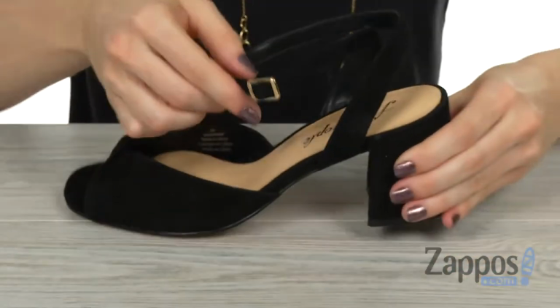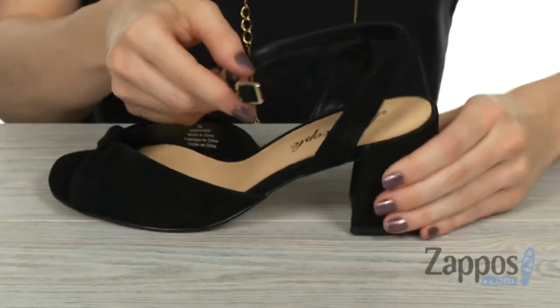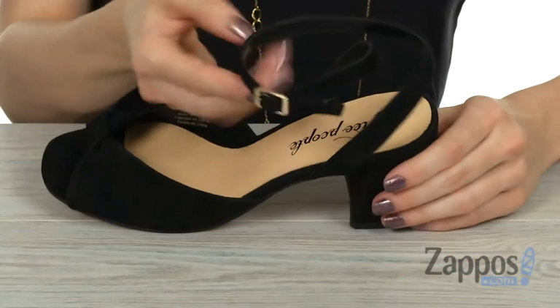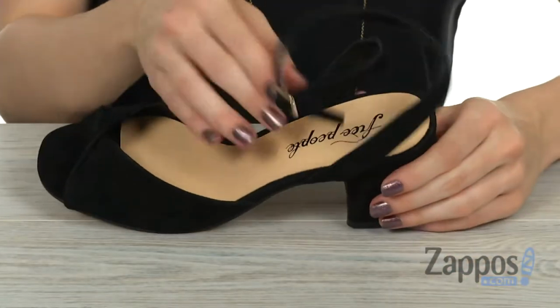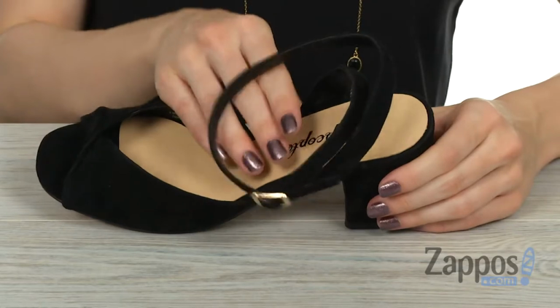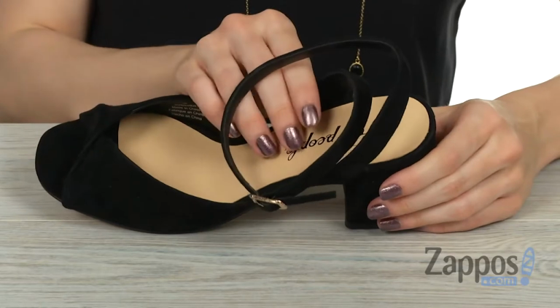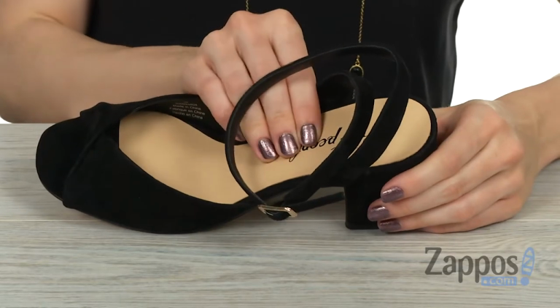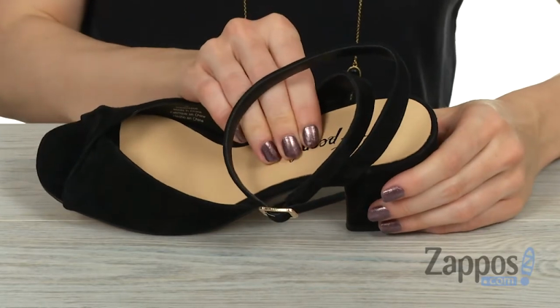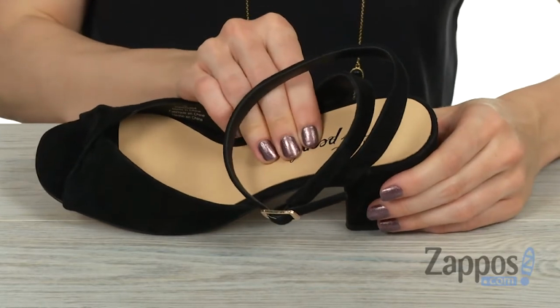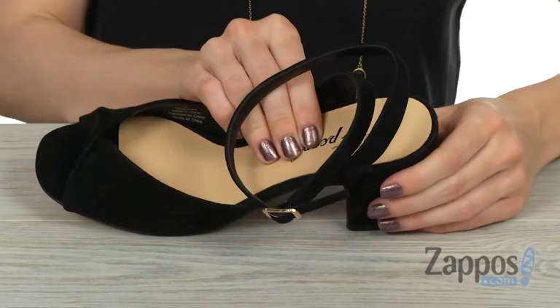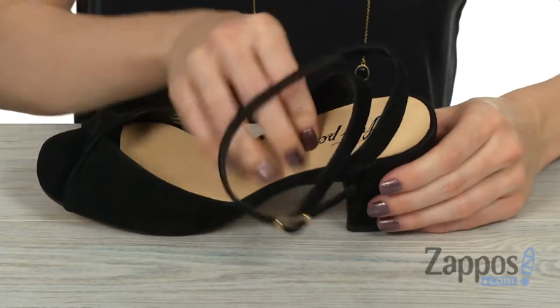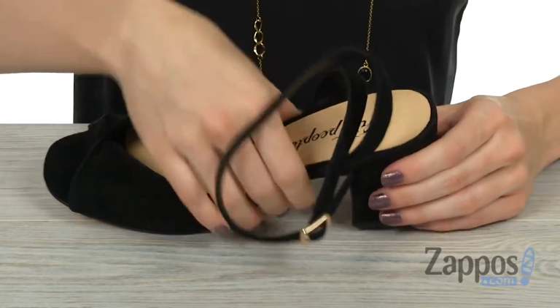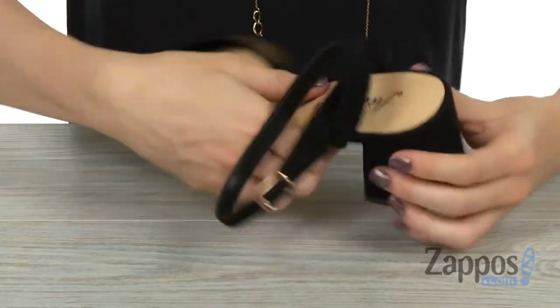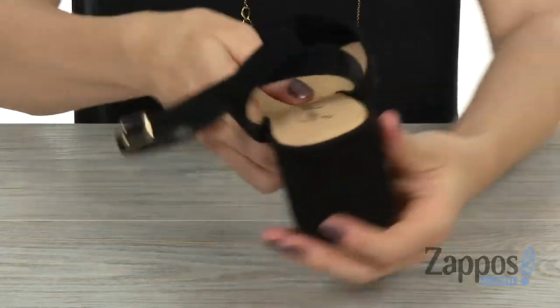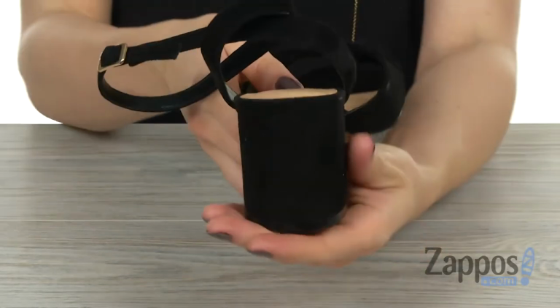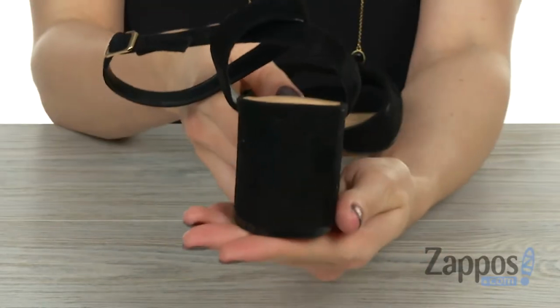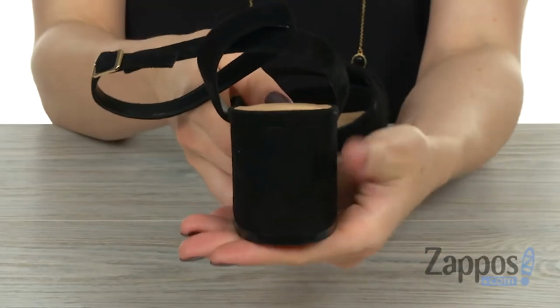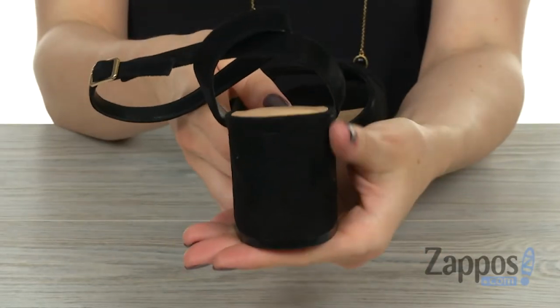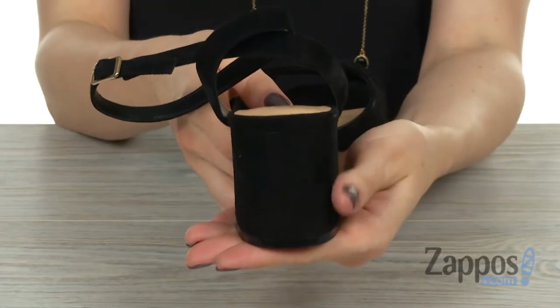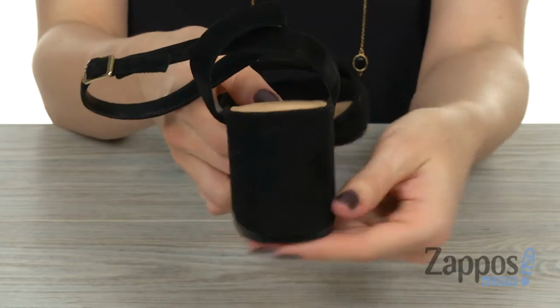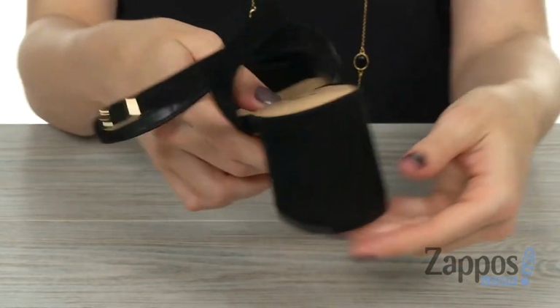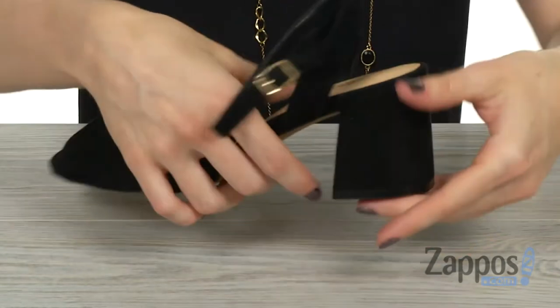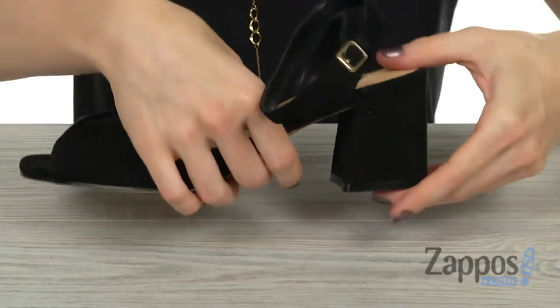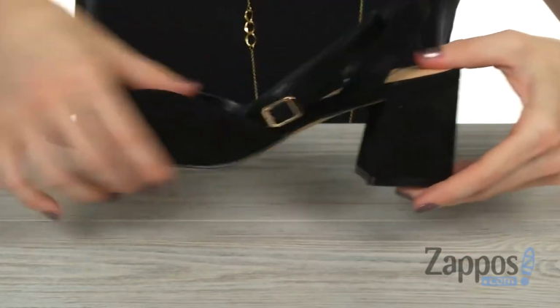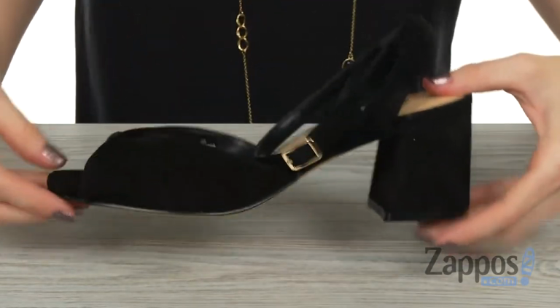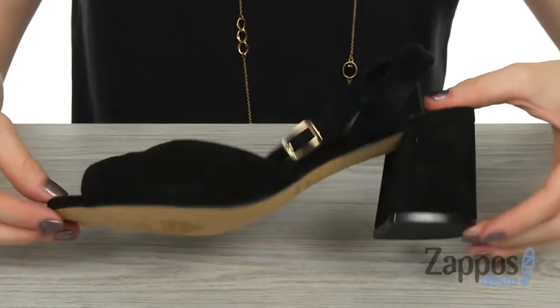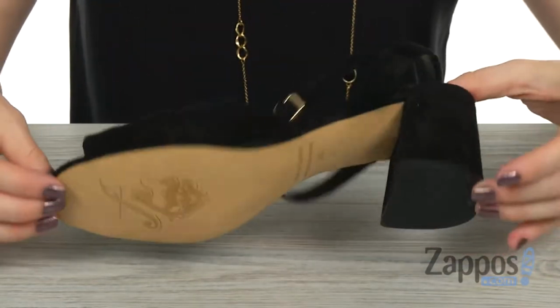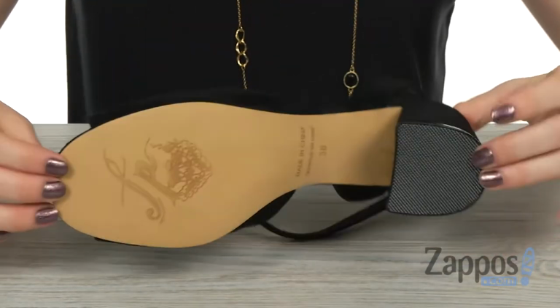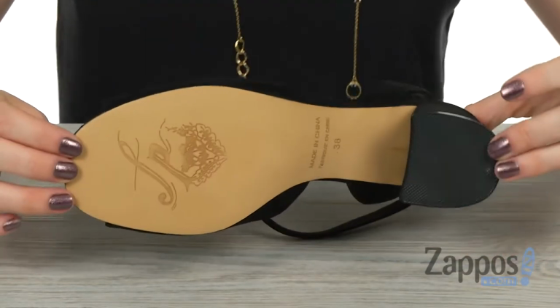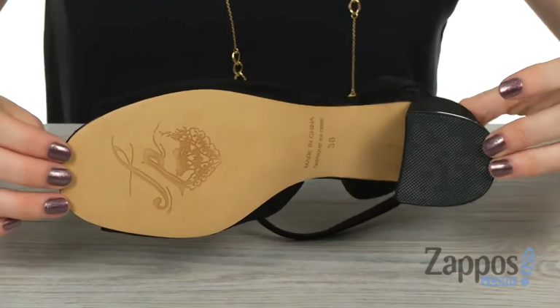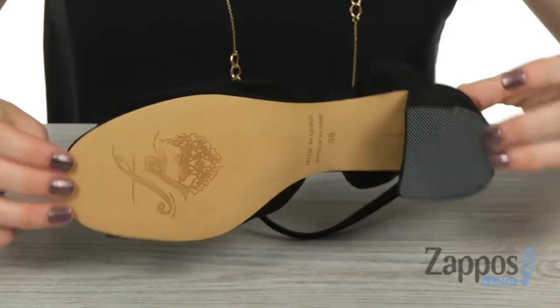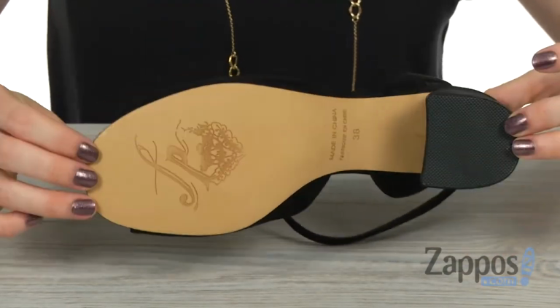The inside has a lightly padded cushioned footbed. In the back there you've got a nice wrapped block heel, and it all sits on top of a synthetic outsole.